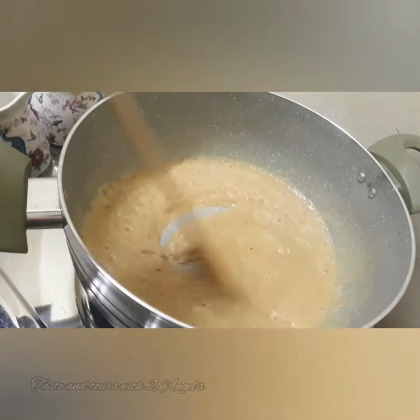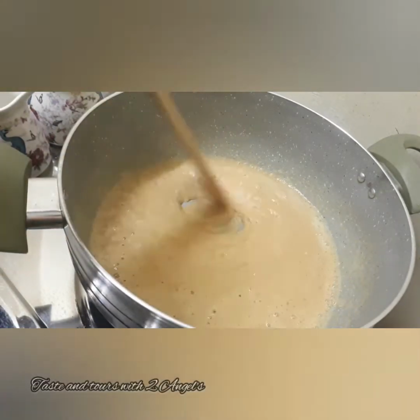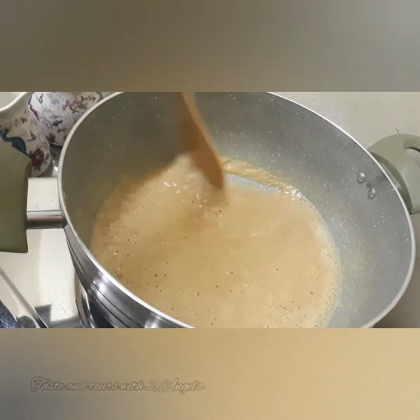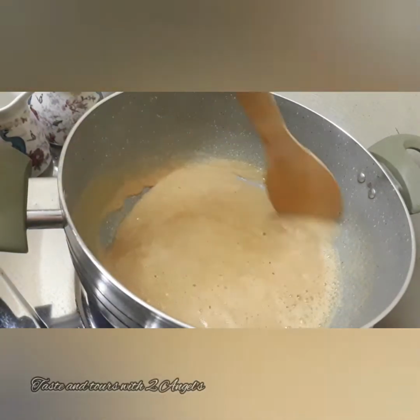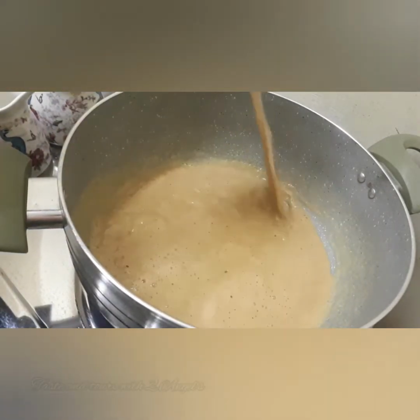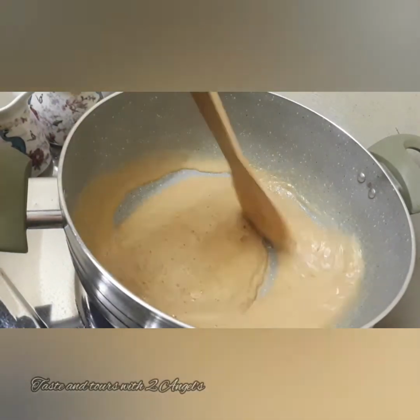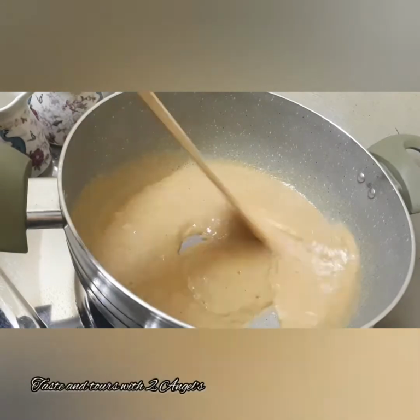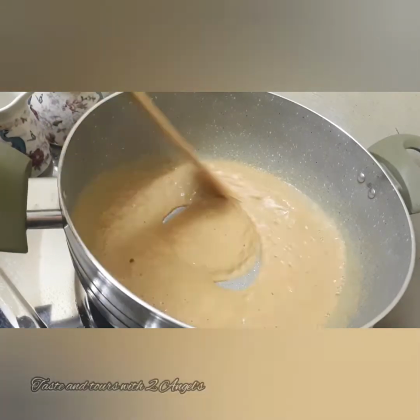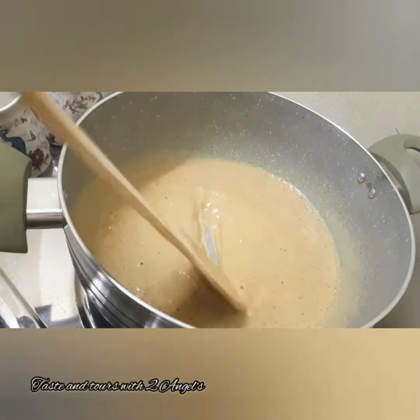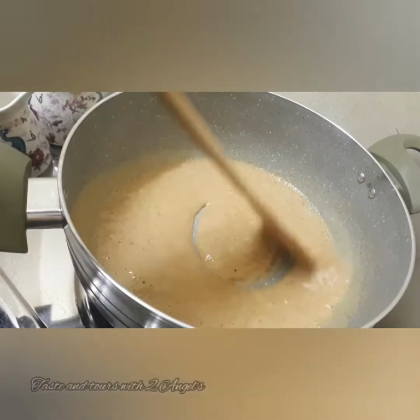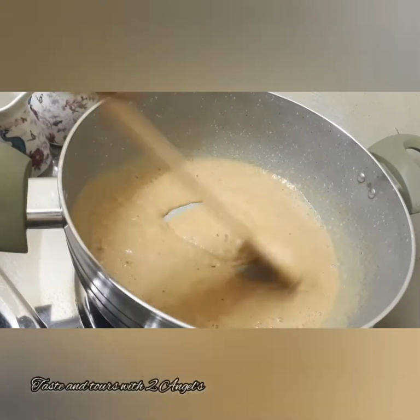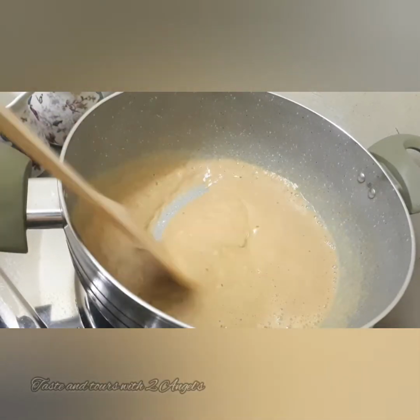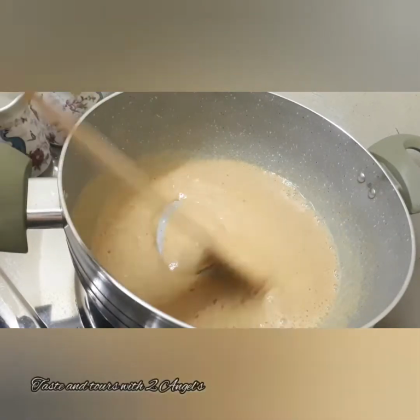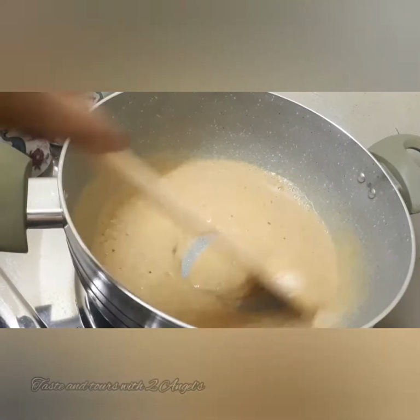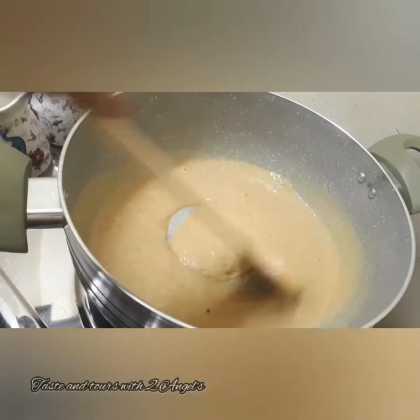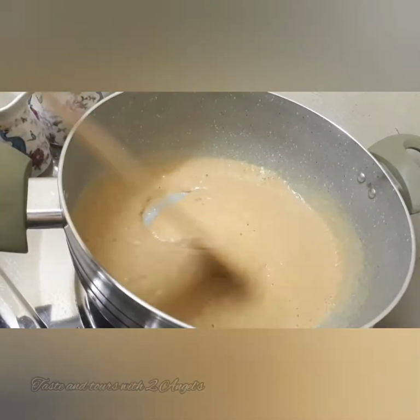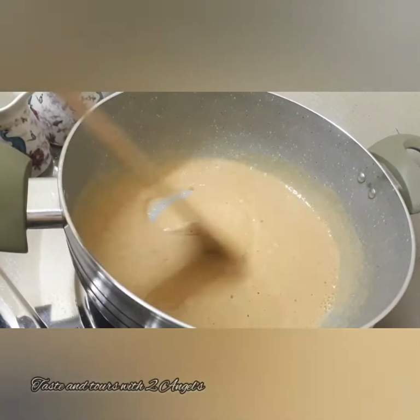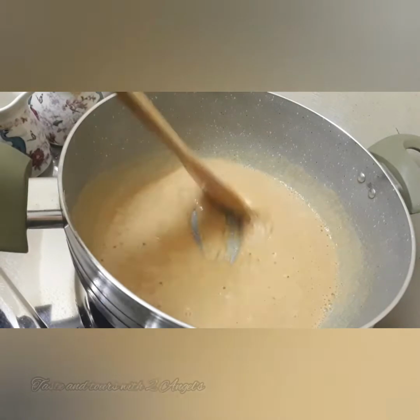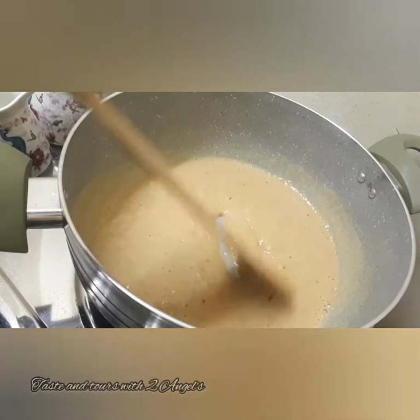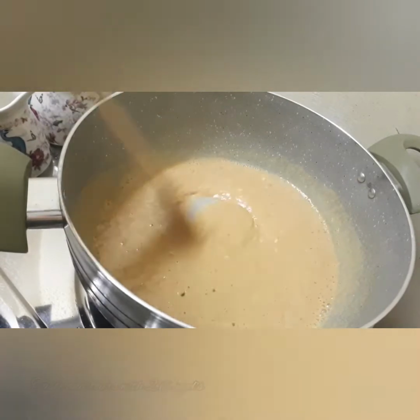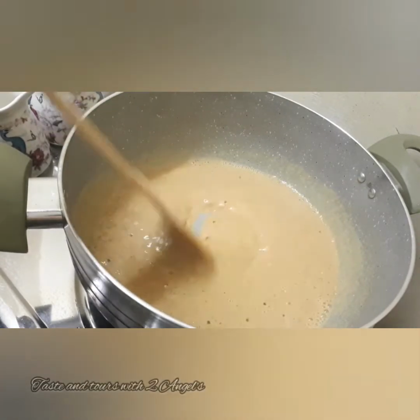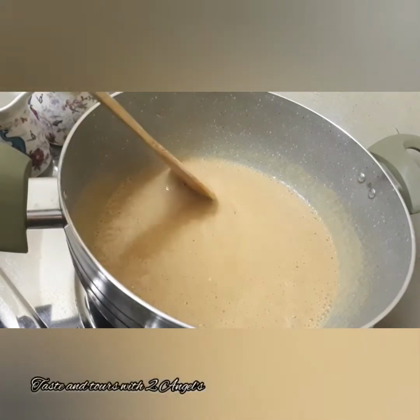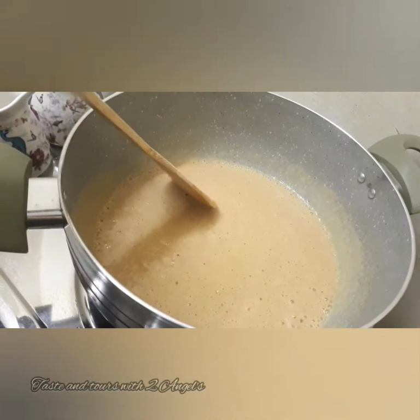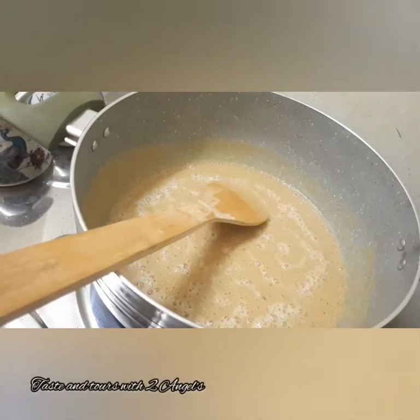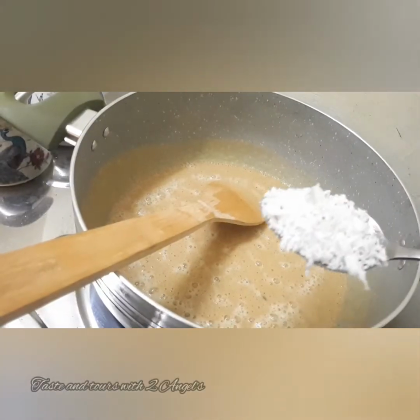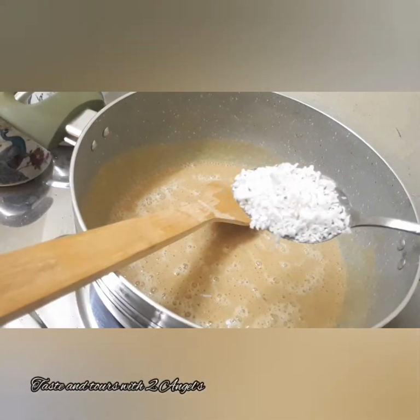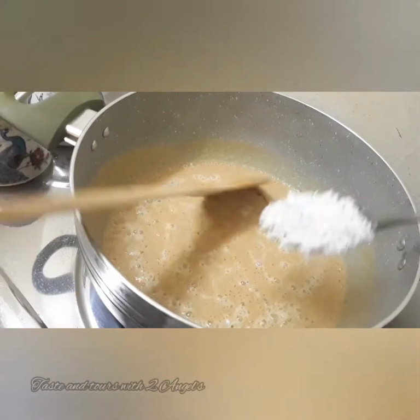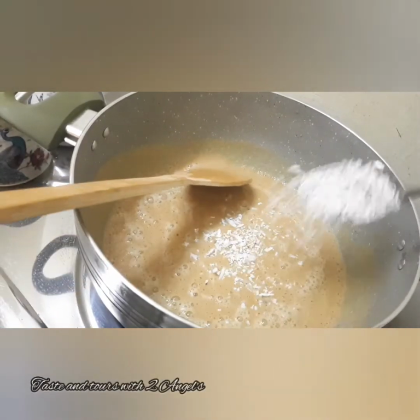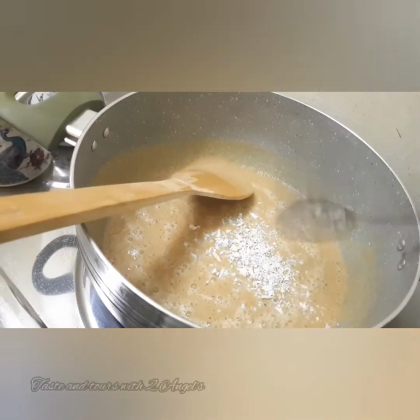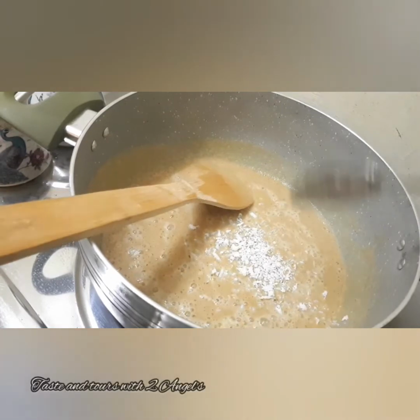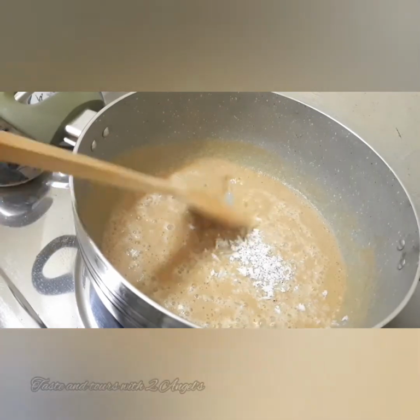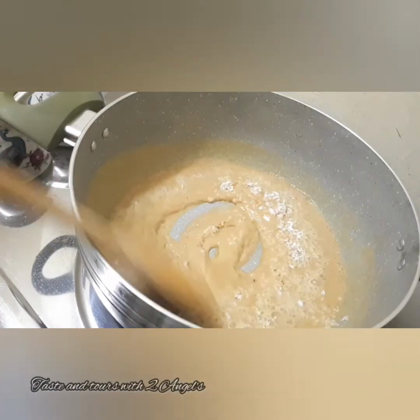I am going to add 1 teaspoon. I will add a teaspoon.